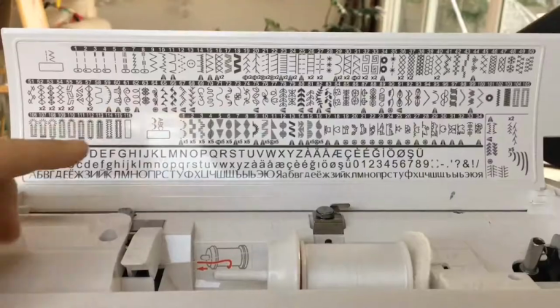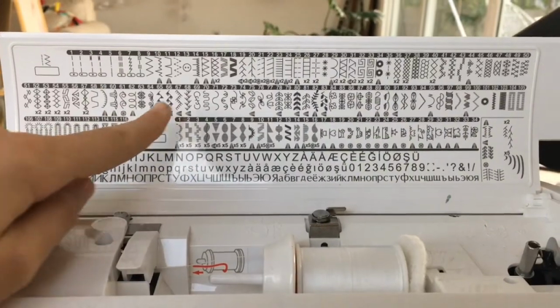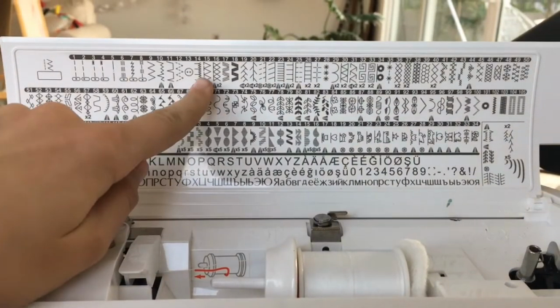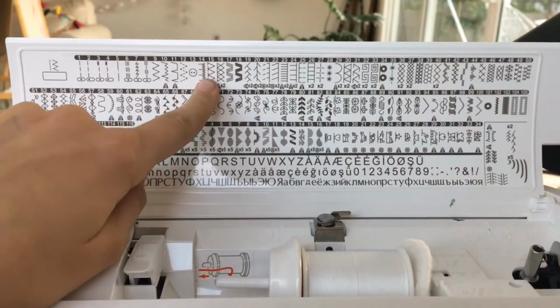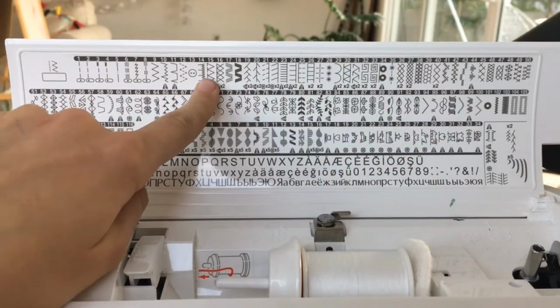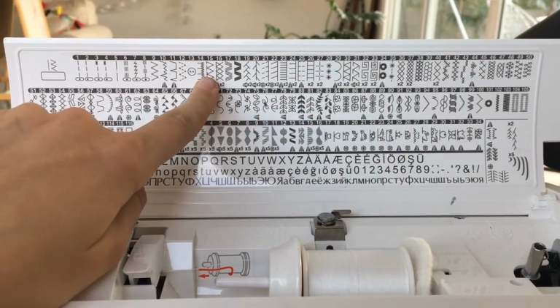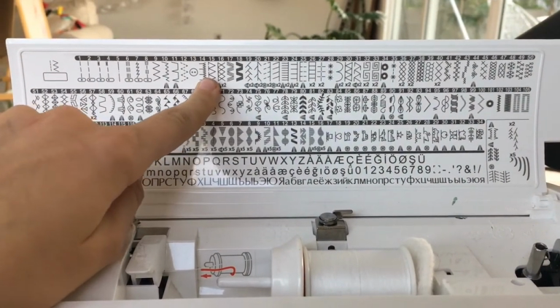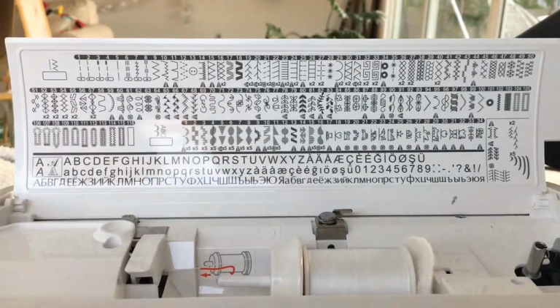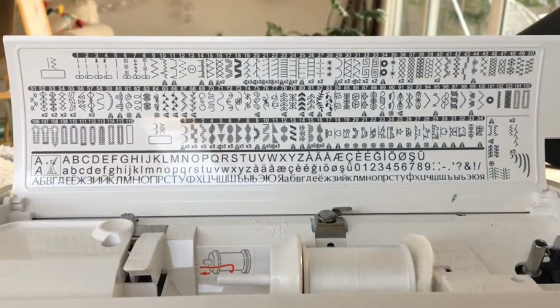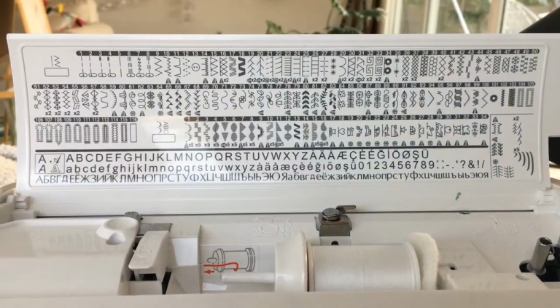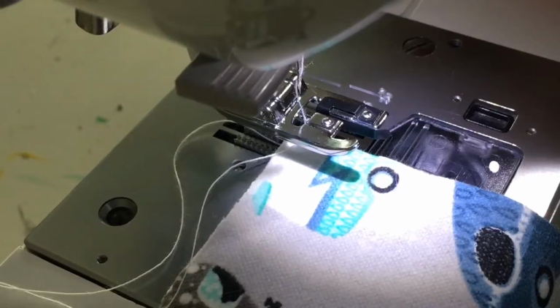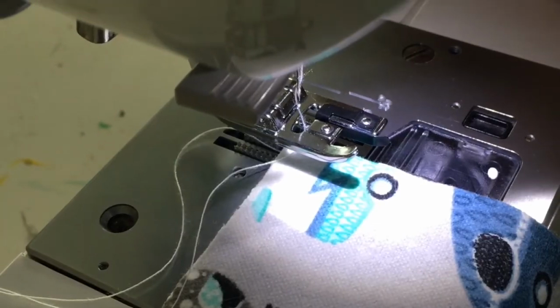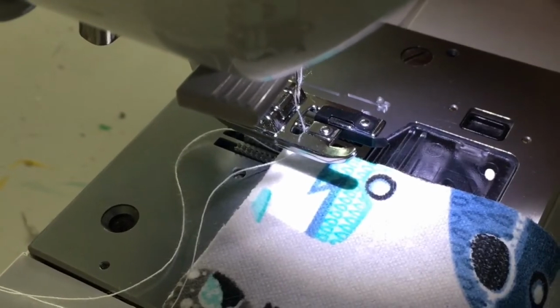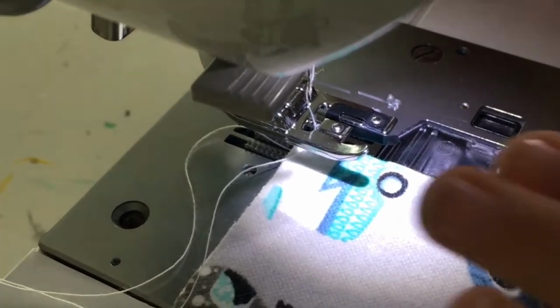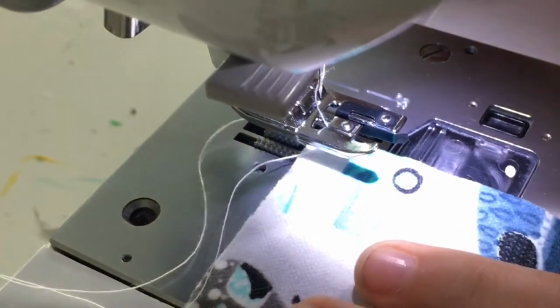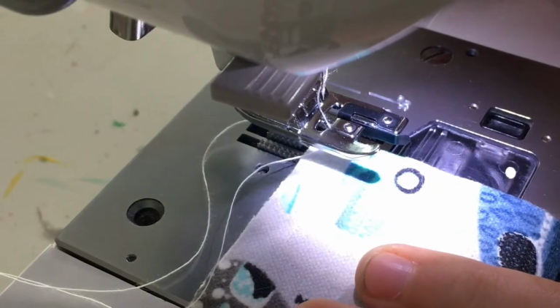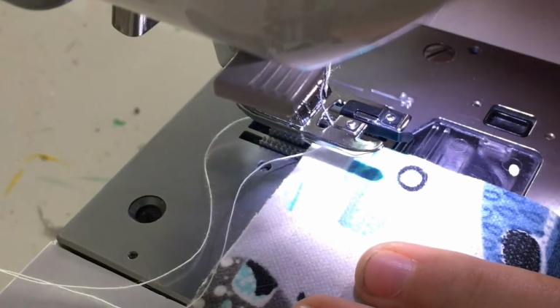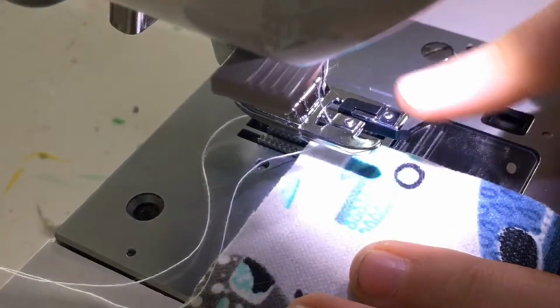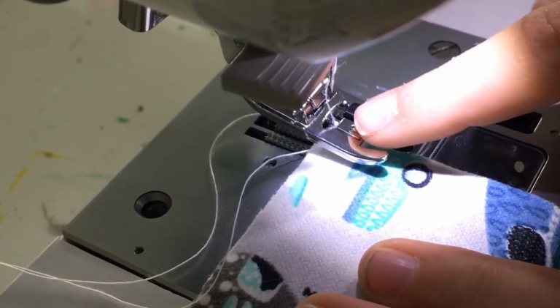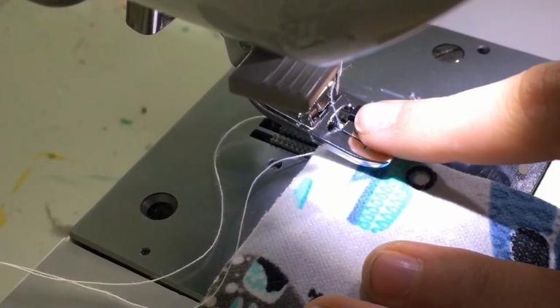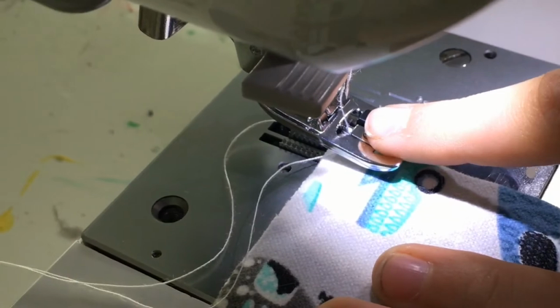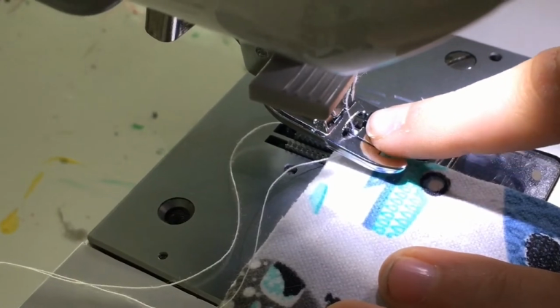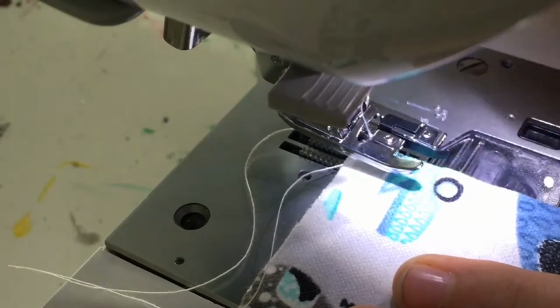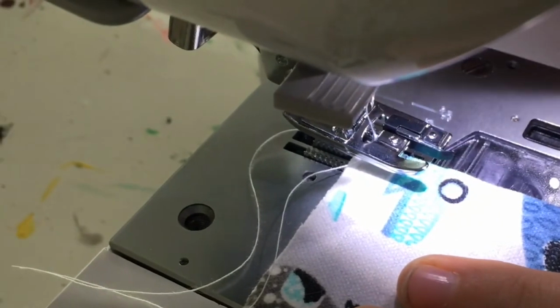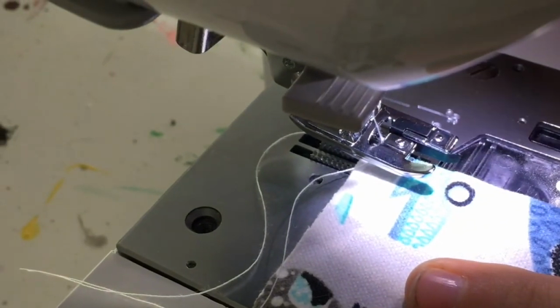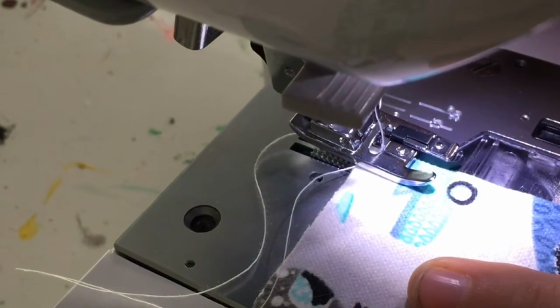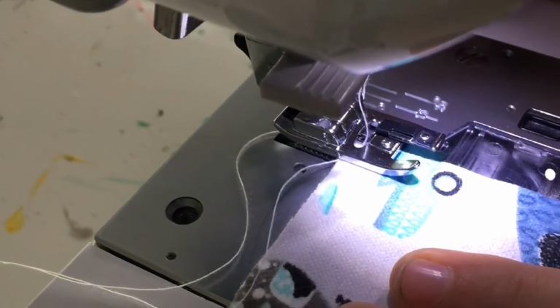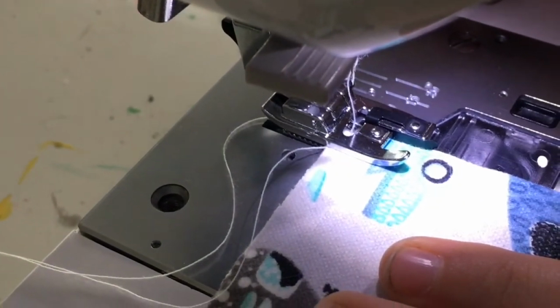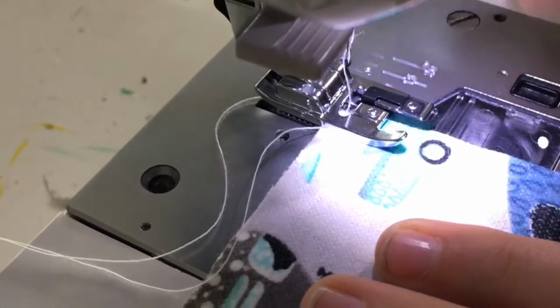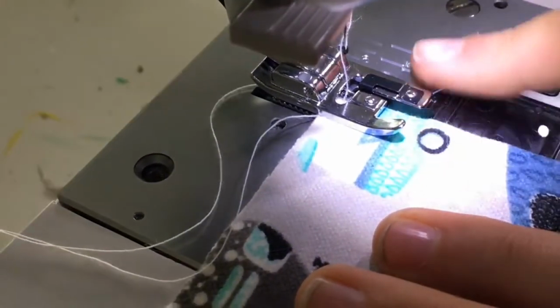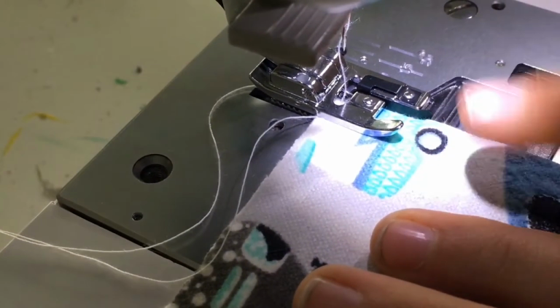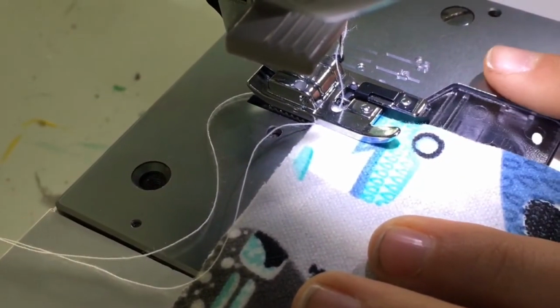I'm going to be using stitch number 15 right here. I'm supposed to align it up with that little piece on the edge so that way you can go all the way around it.